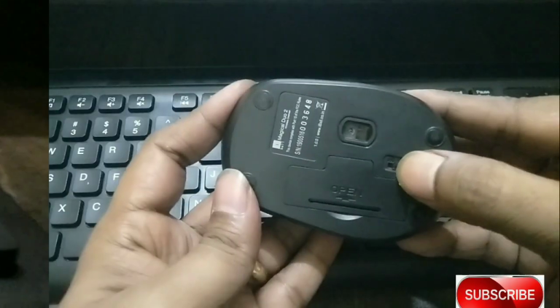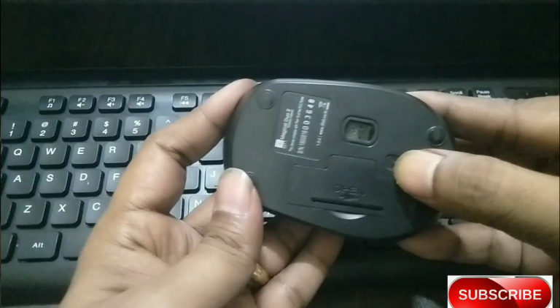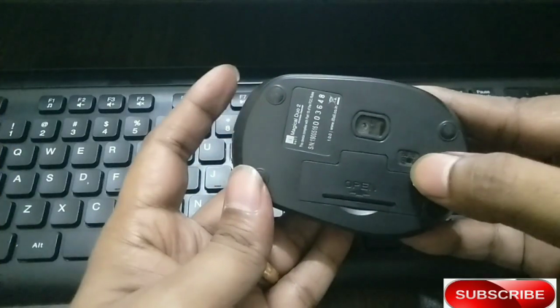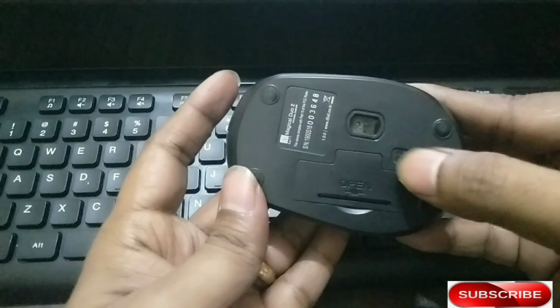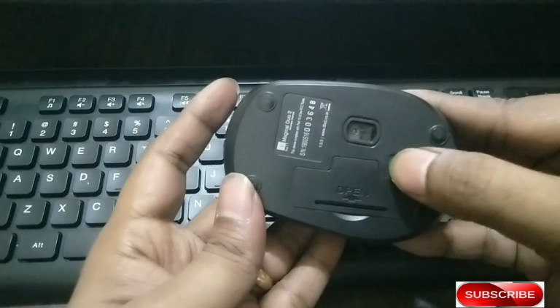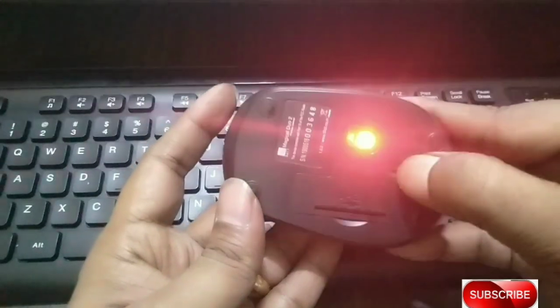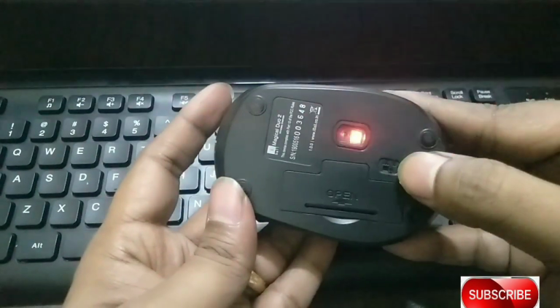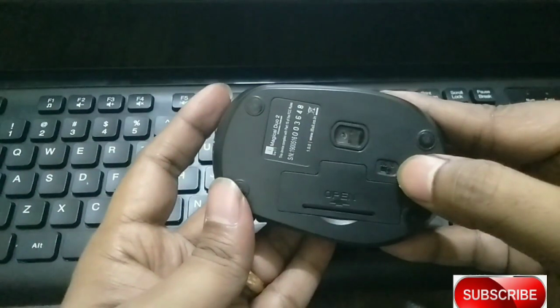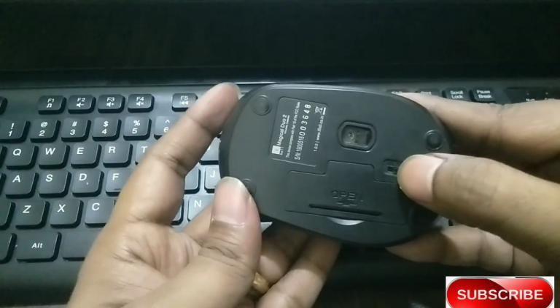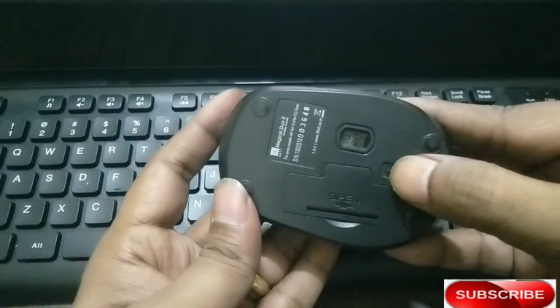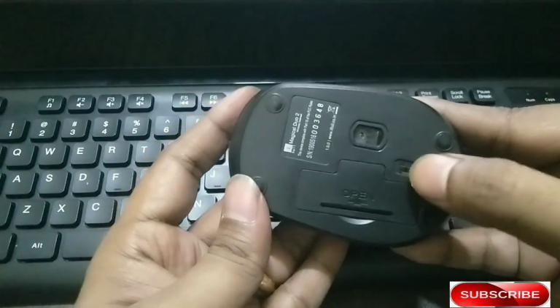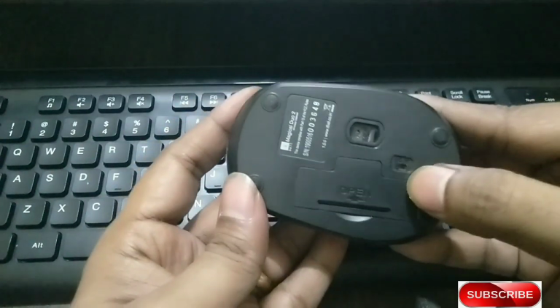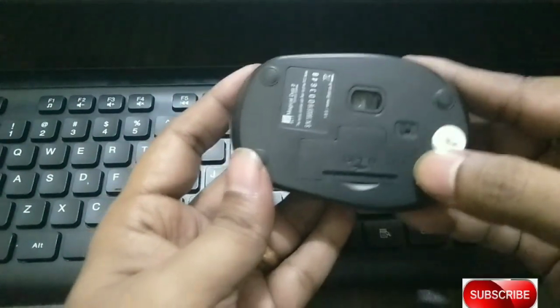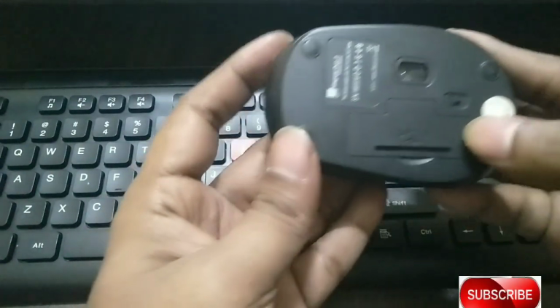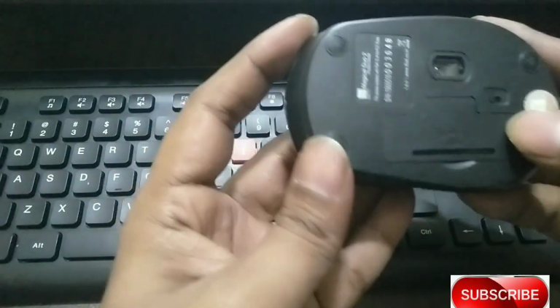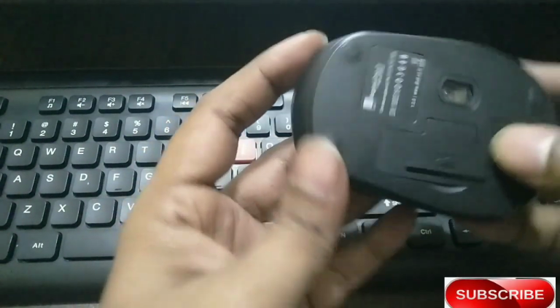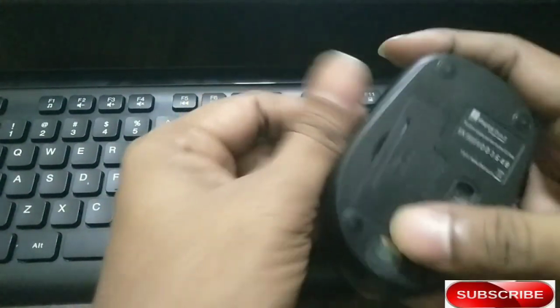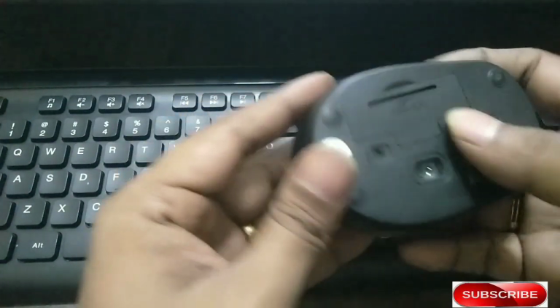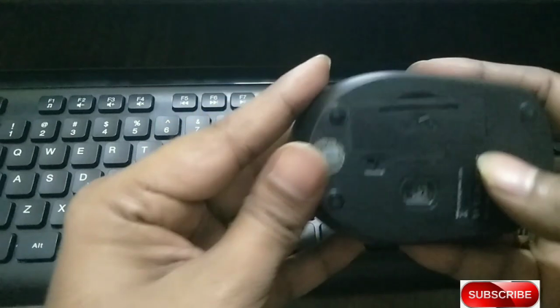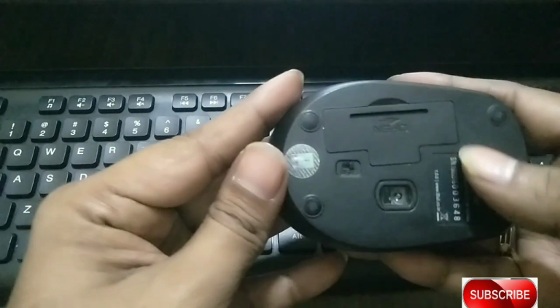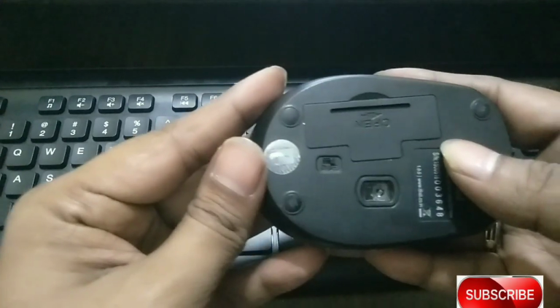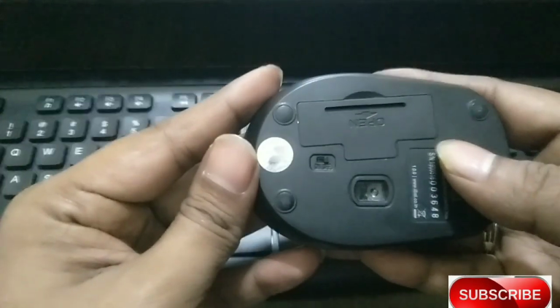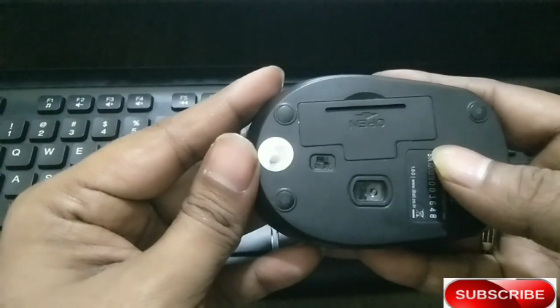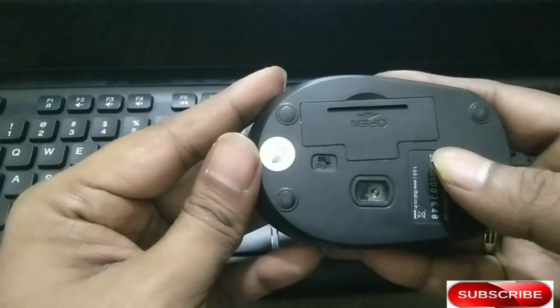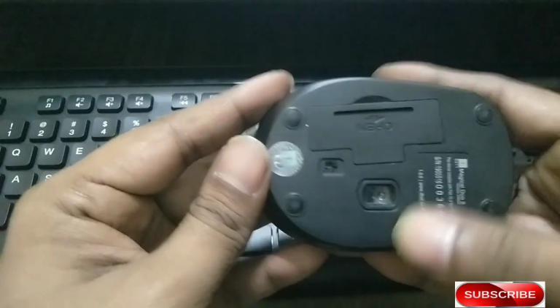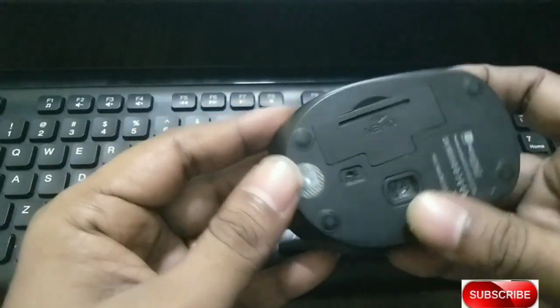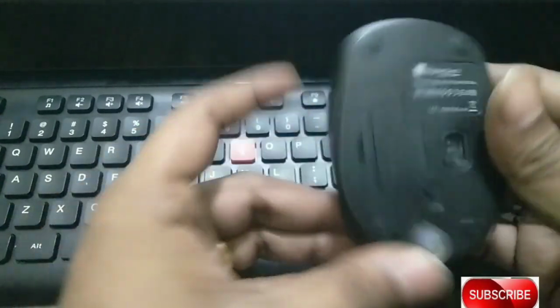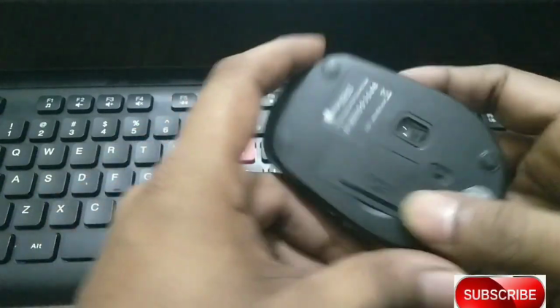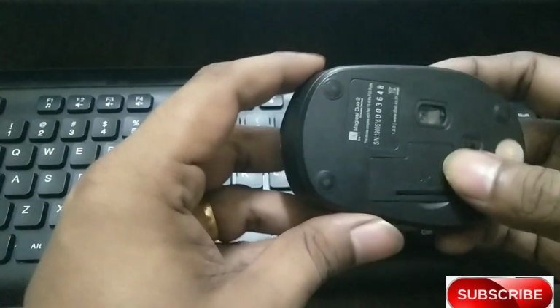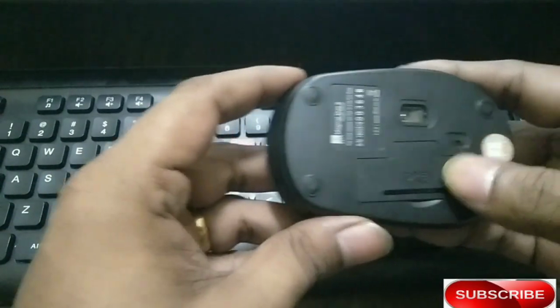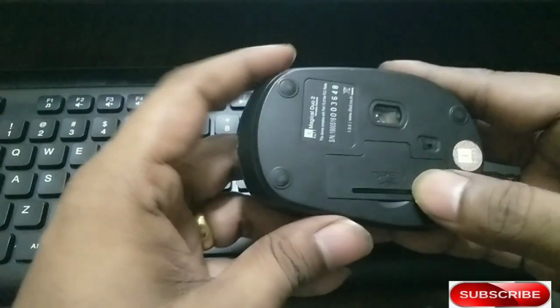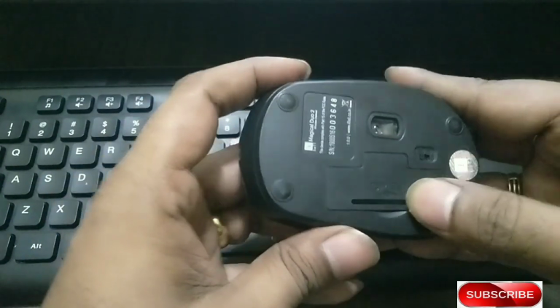In the setup, the mouse also has an on-and-off button. There is one single battery, and there is also a reference receiver included.